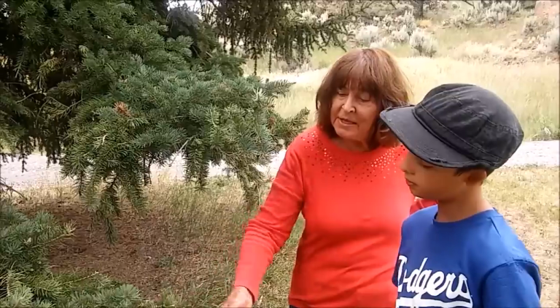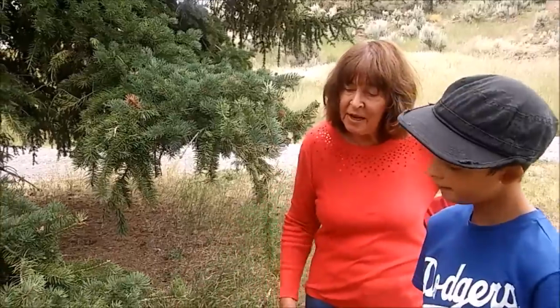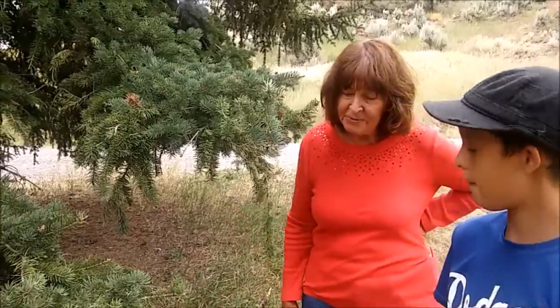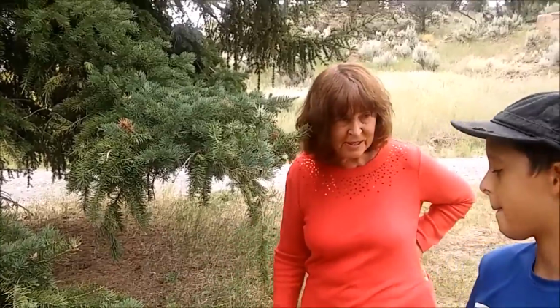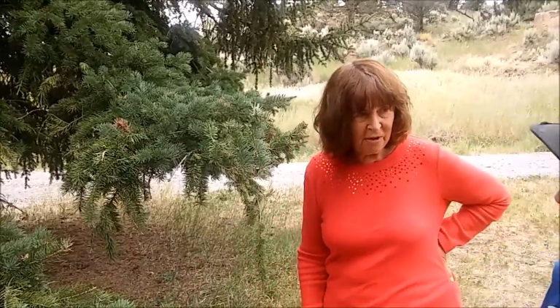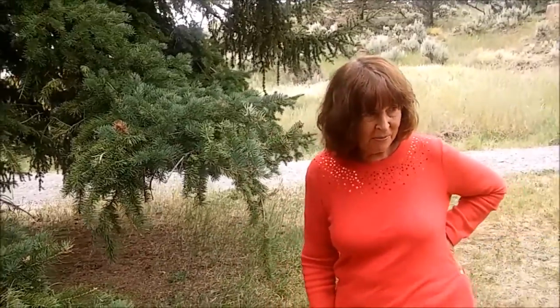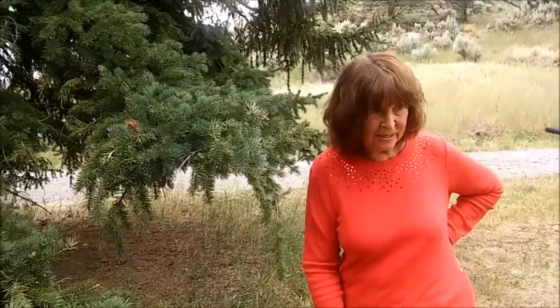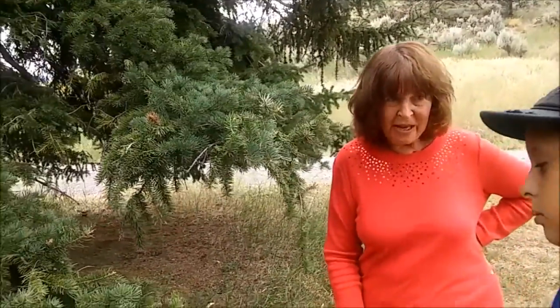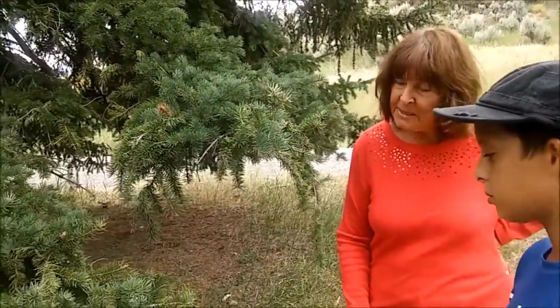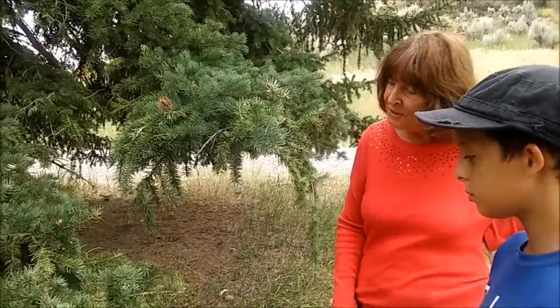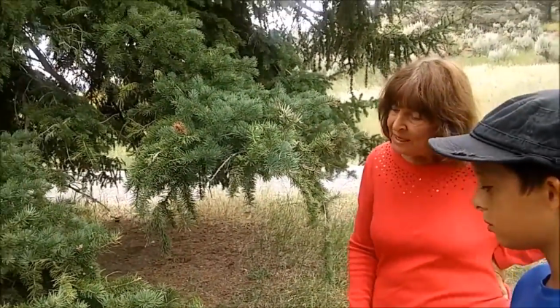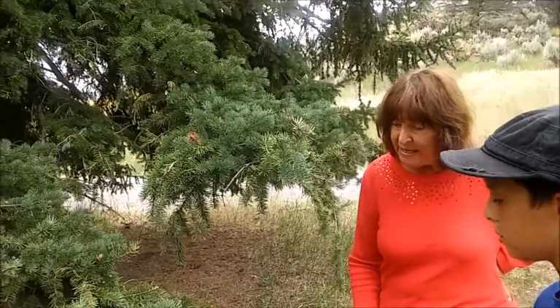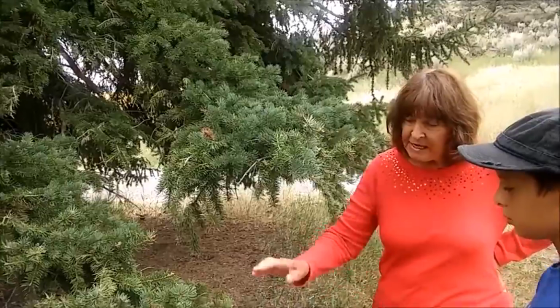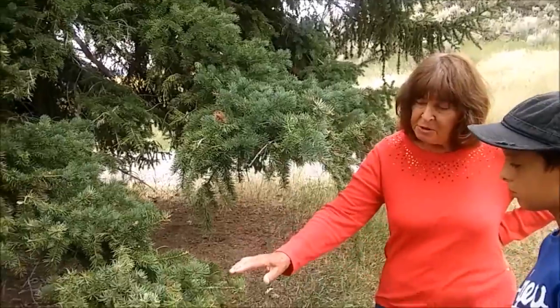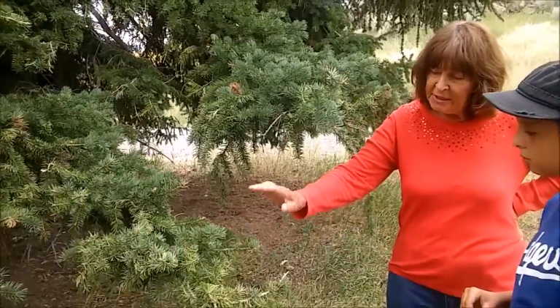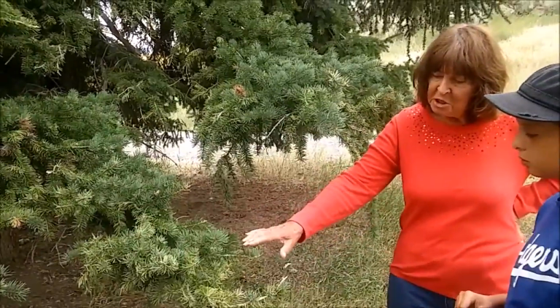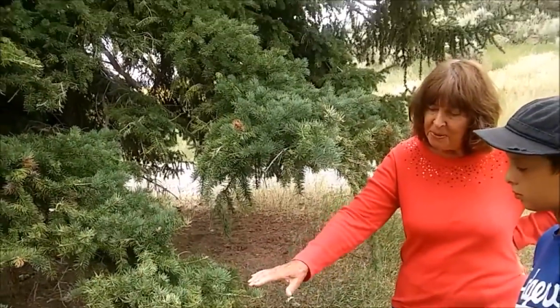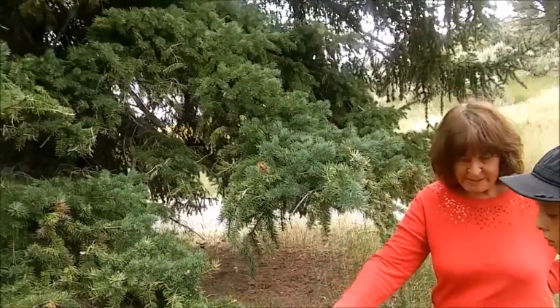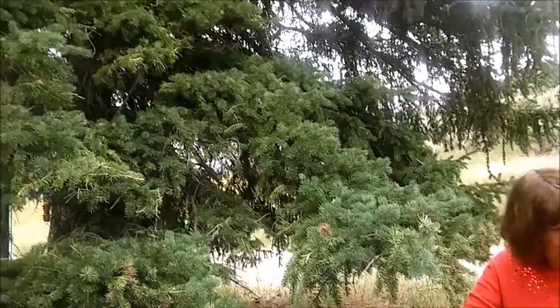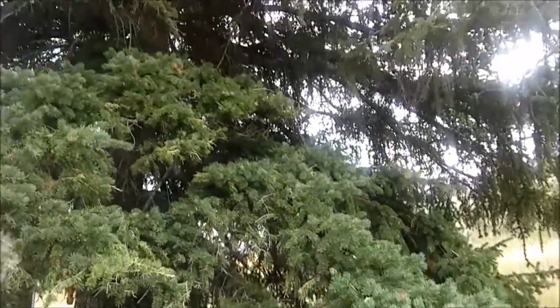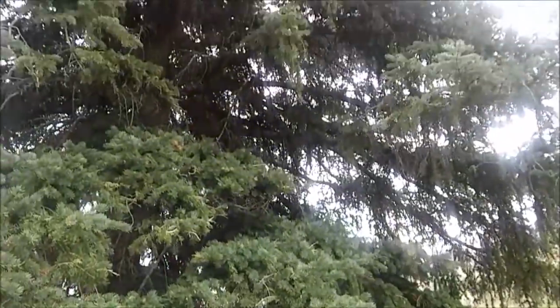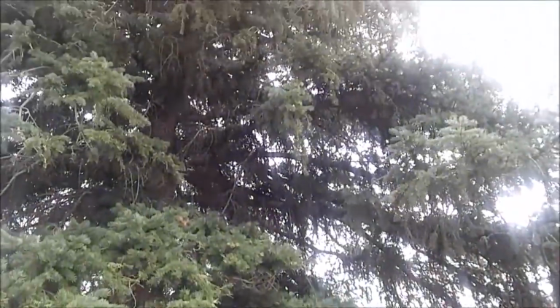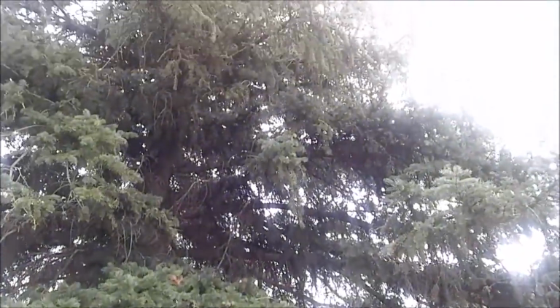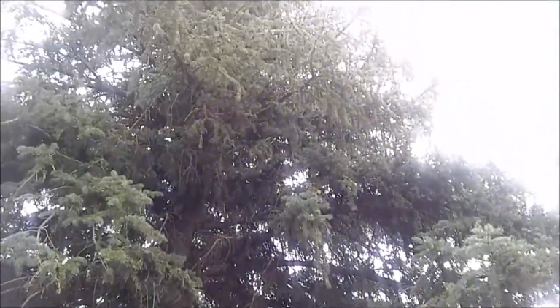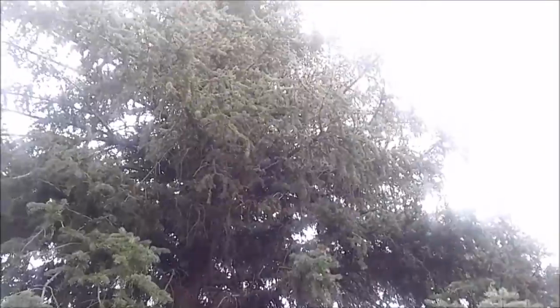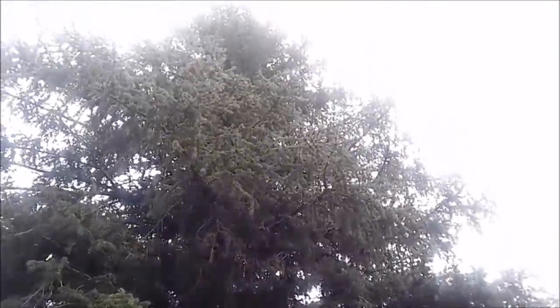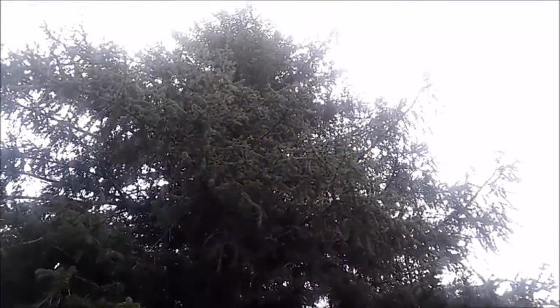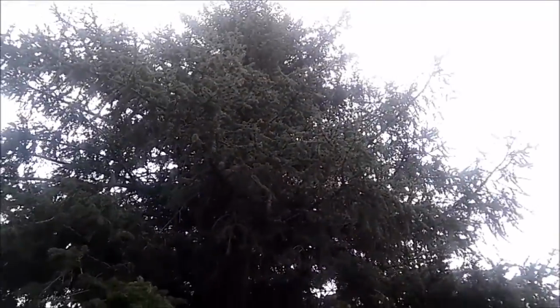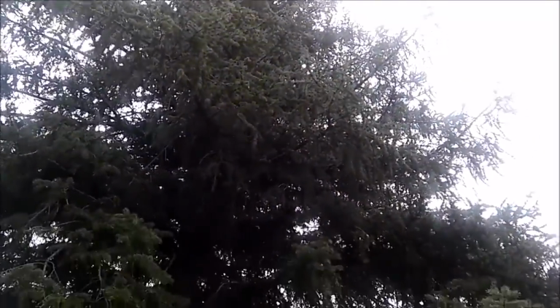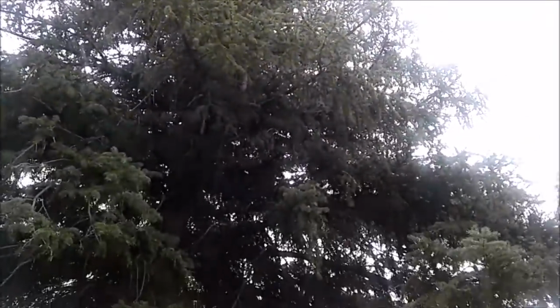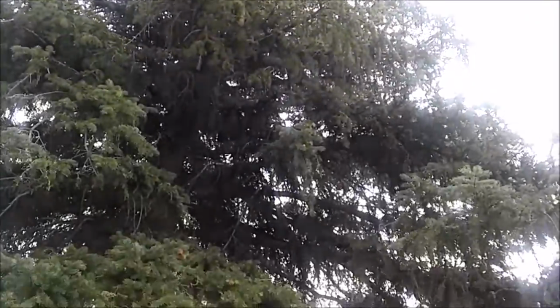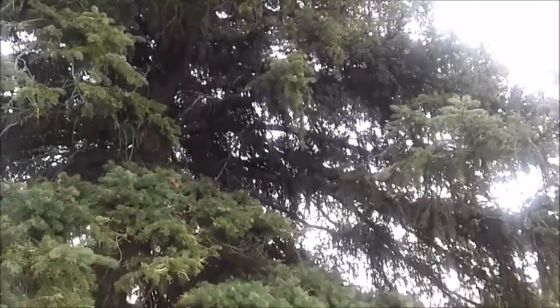There's another kind of spruce in Colorado called the Engelmann spruce. It's not as blue, not as sharp, but it still has square sides. And on that one, the cones are smaller than these.